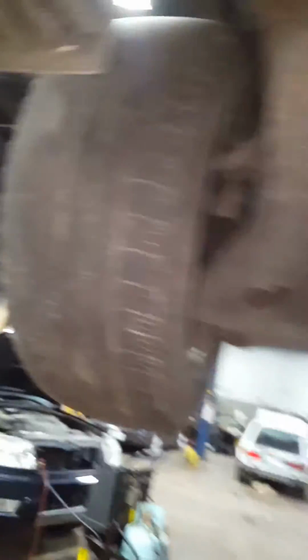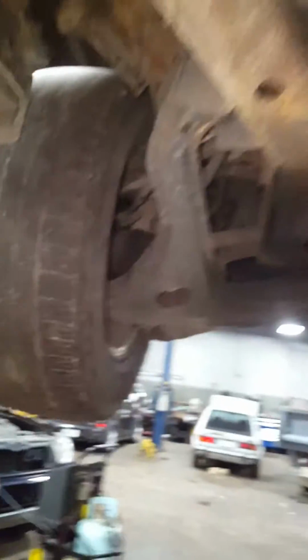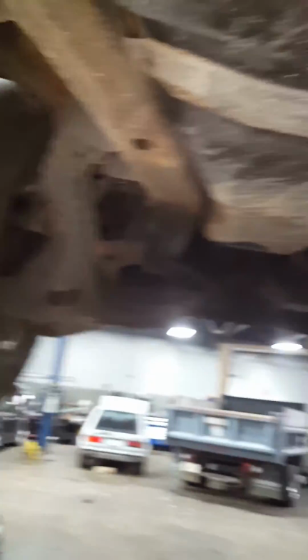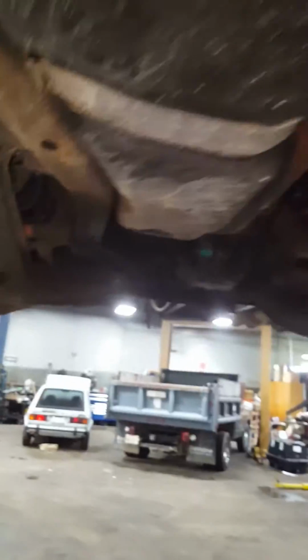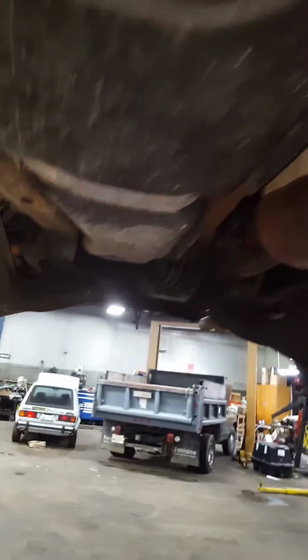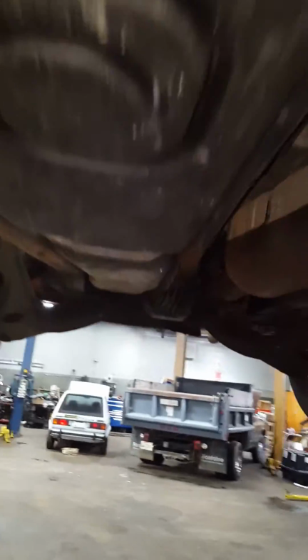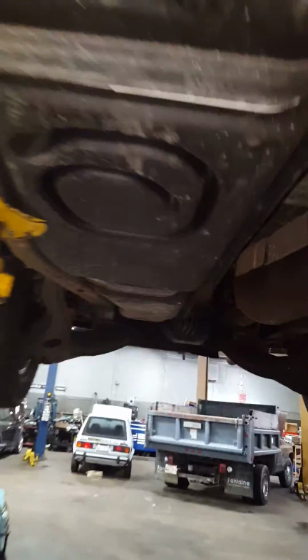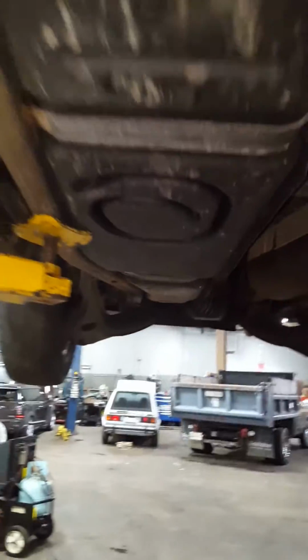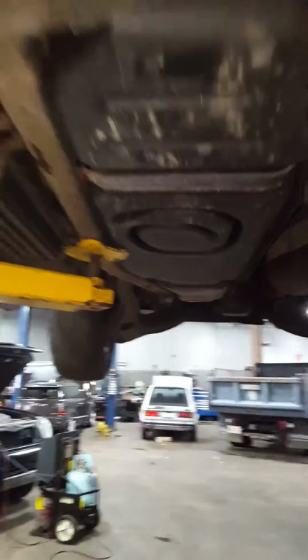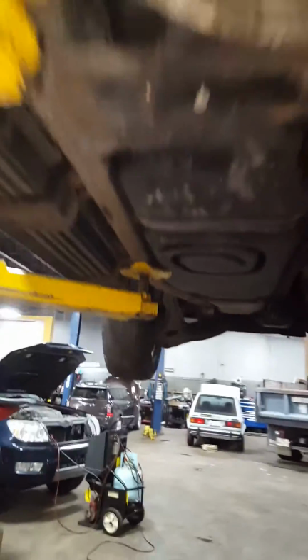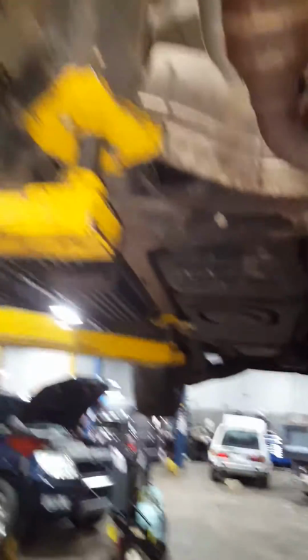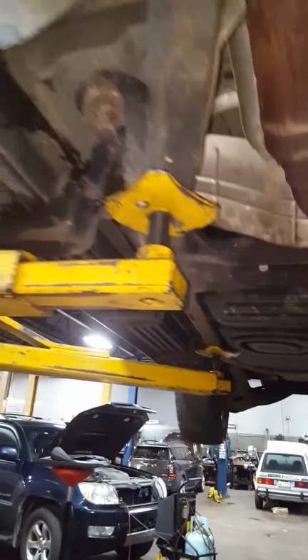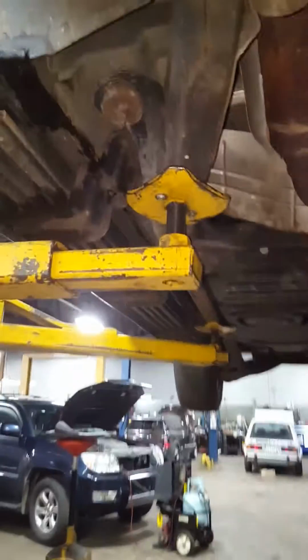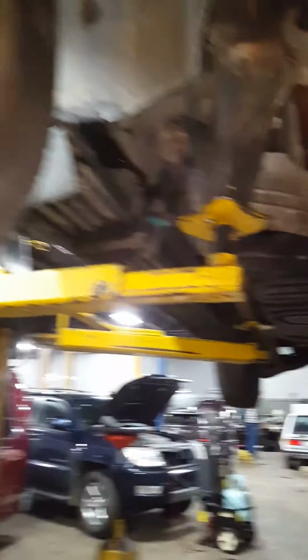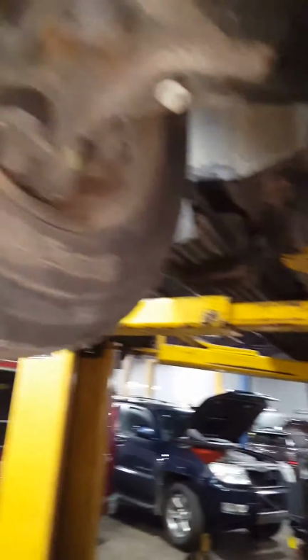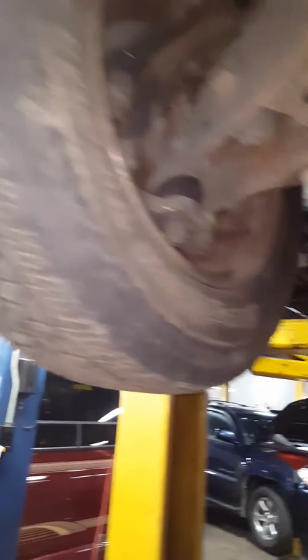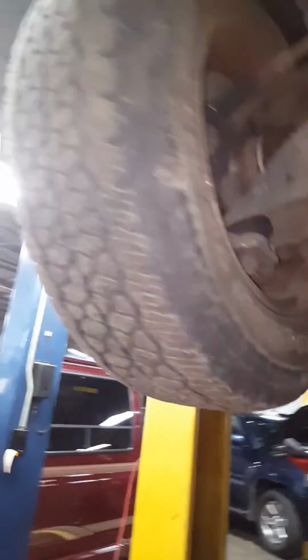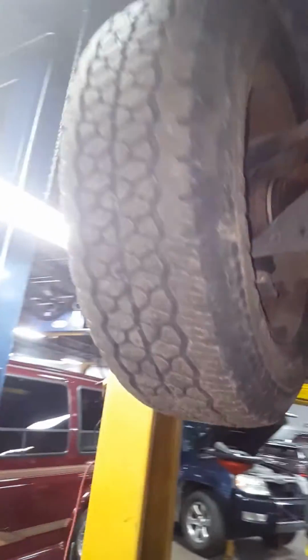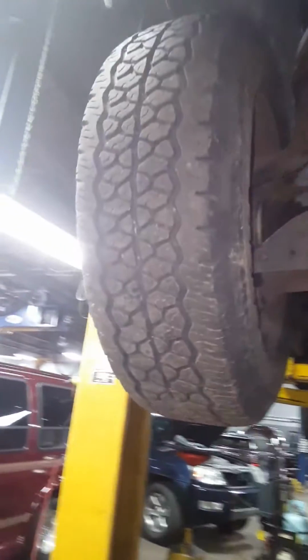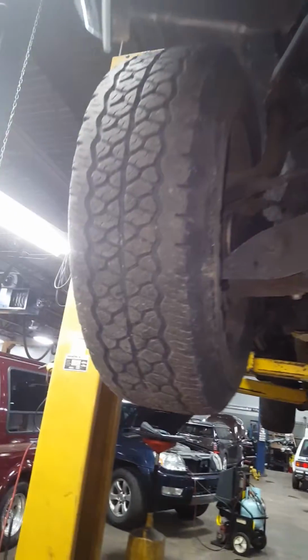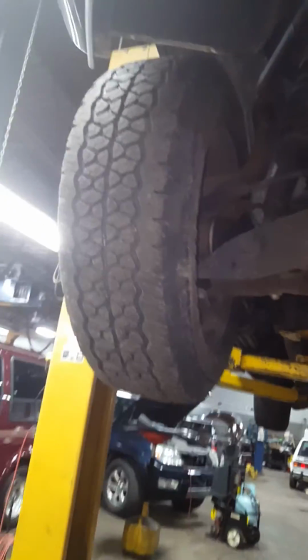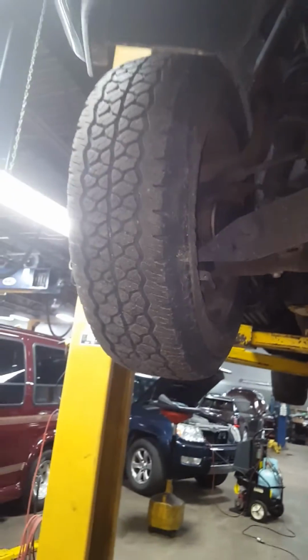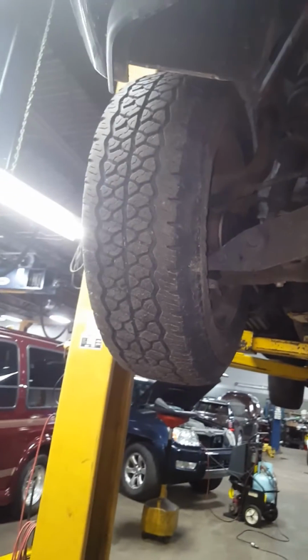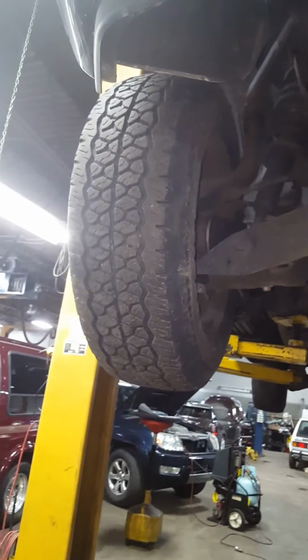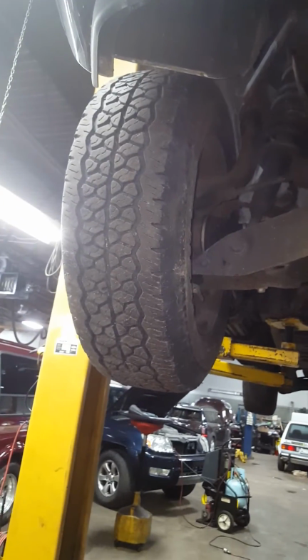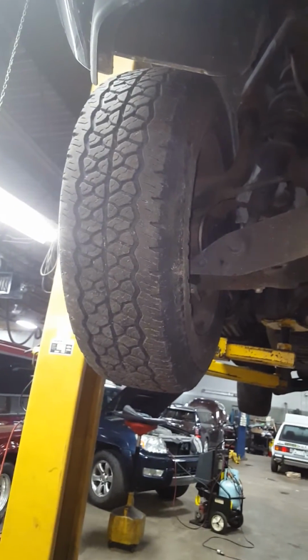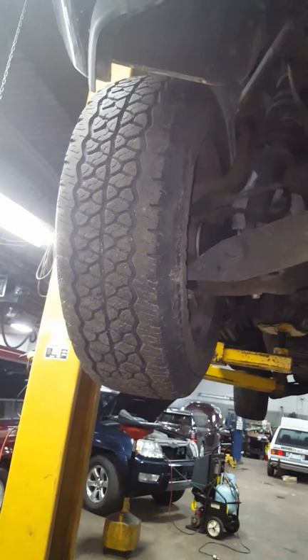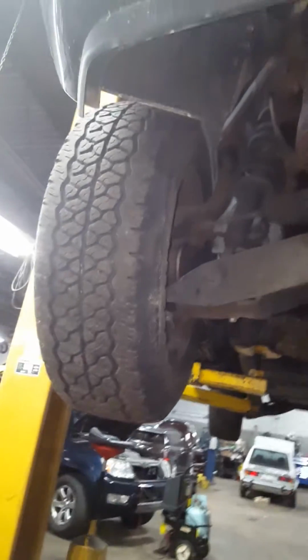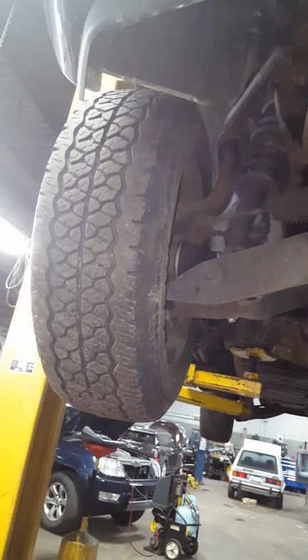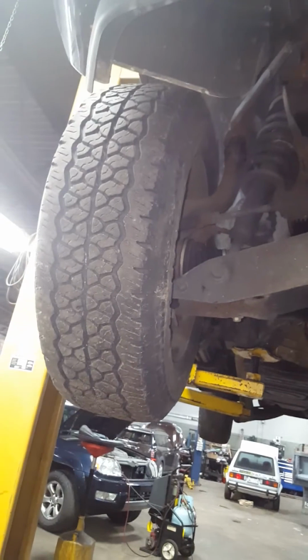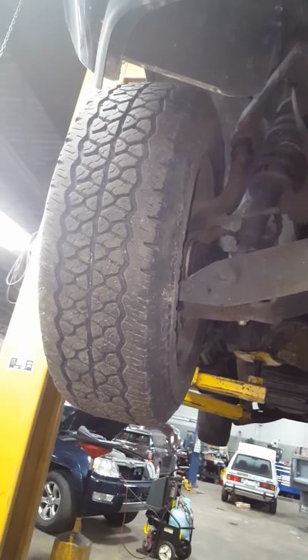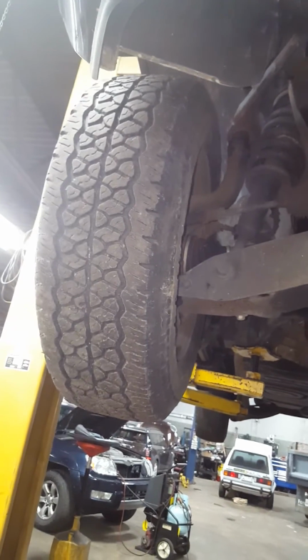The problem we see with vehicles like this is that with all-wheel drive, when the vehicle spins, it causes it to bind up because some tires are moving faster than the other tires.